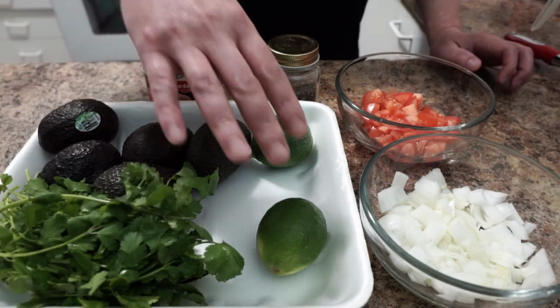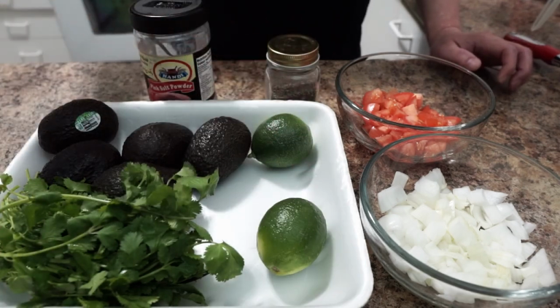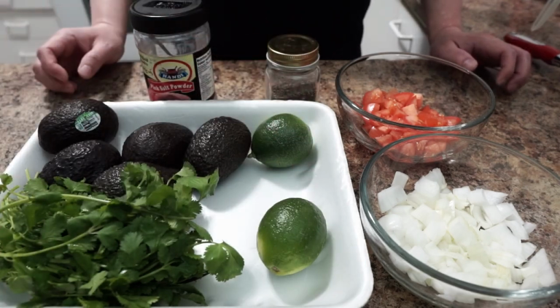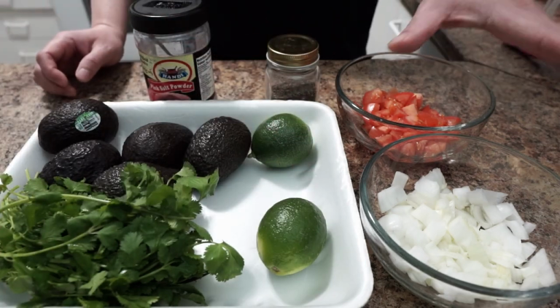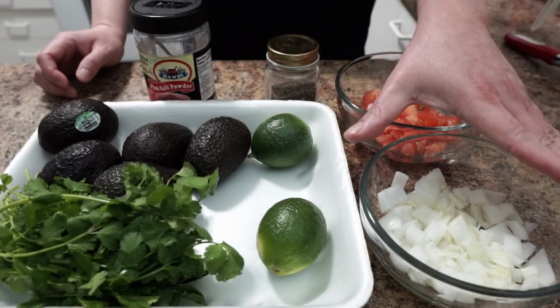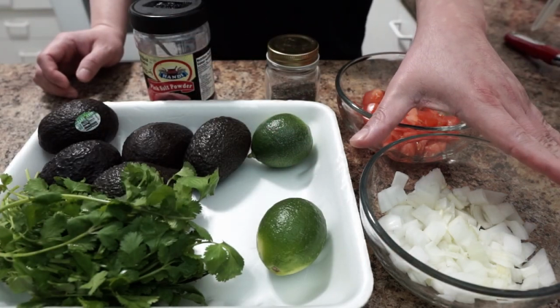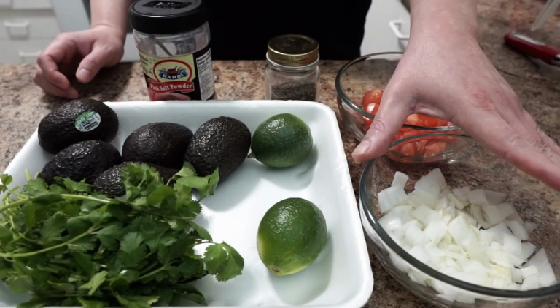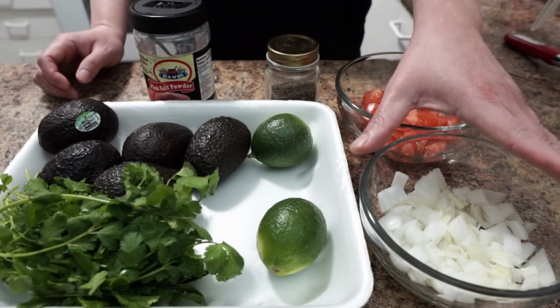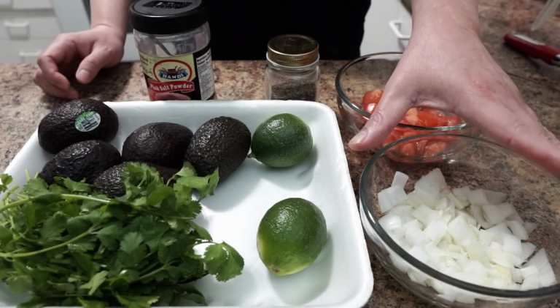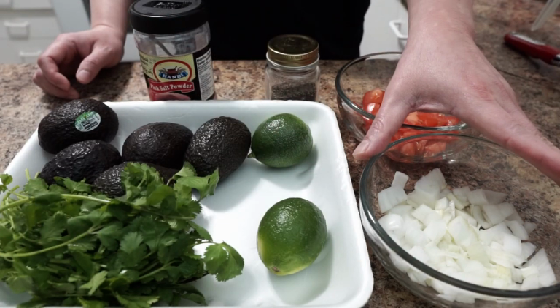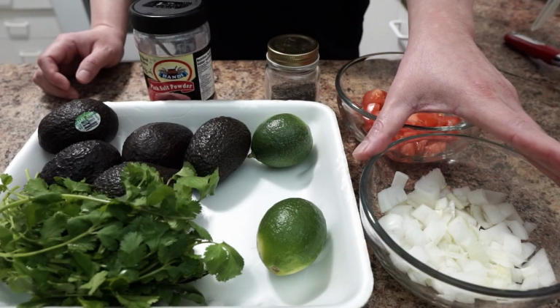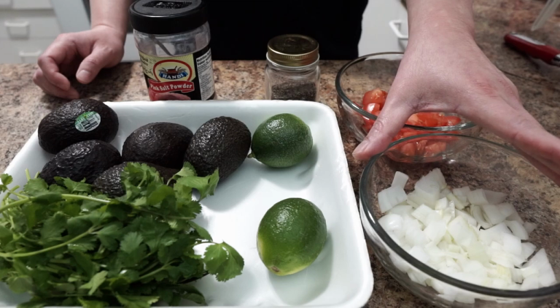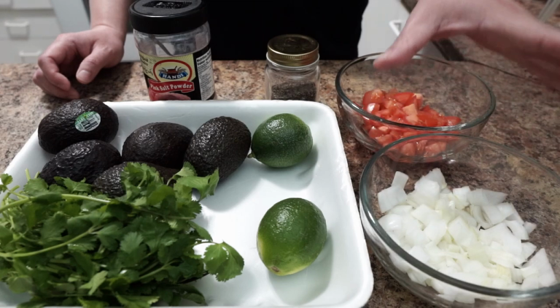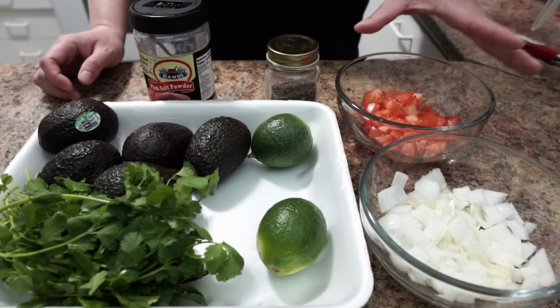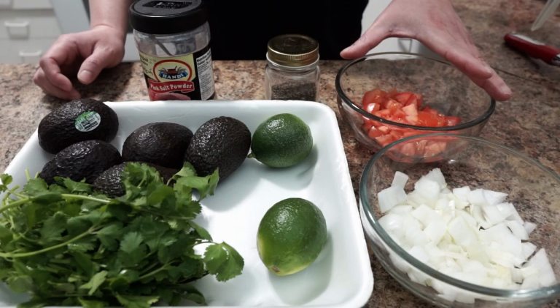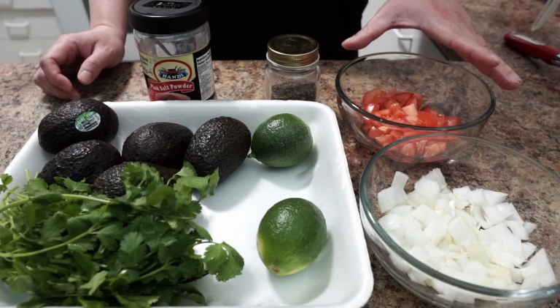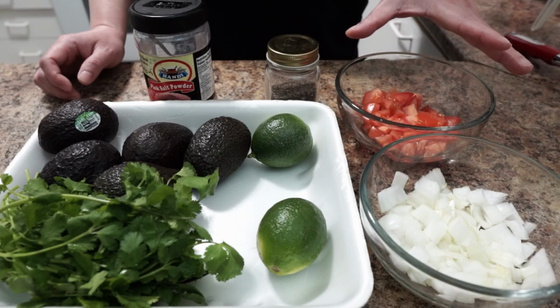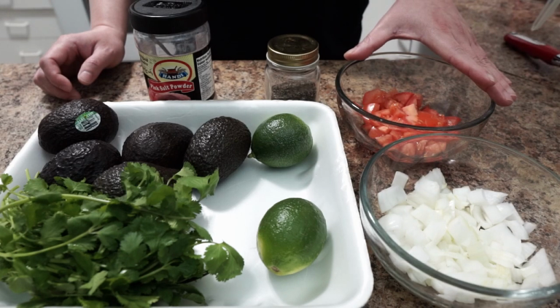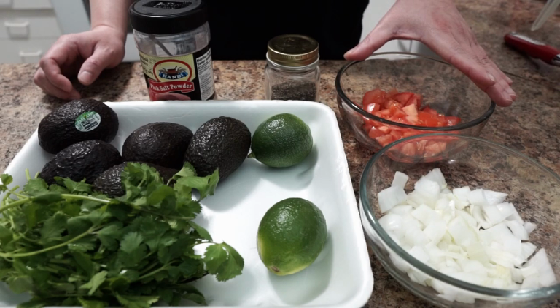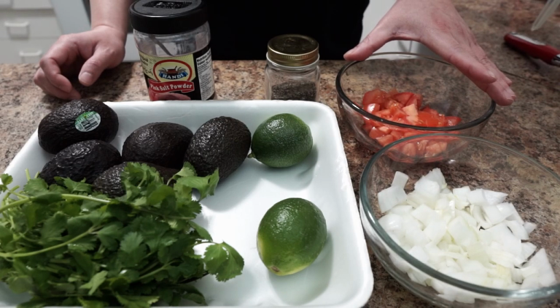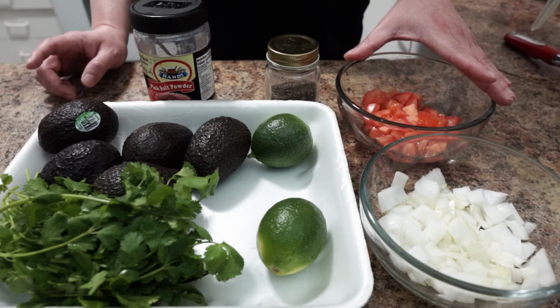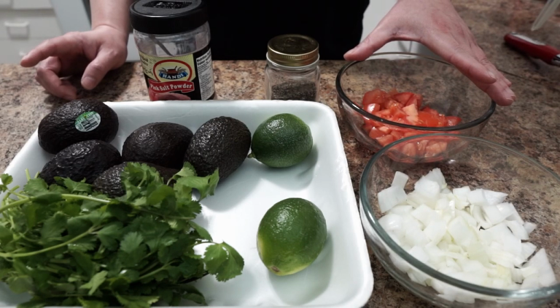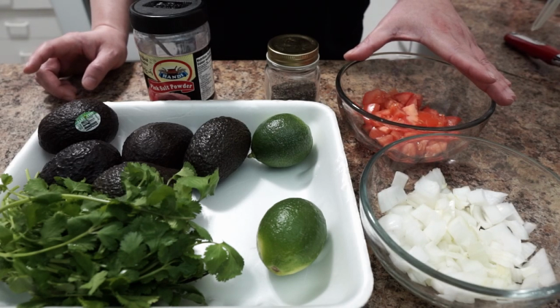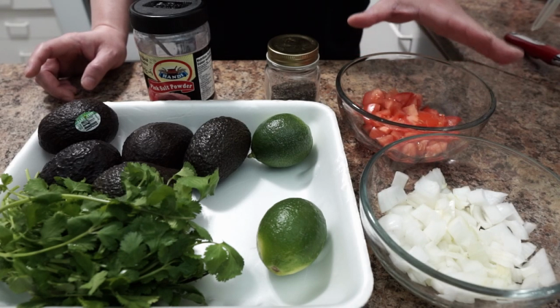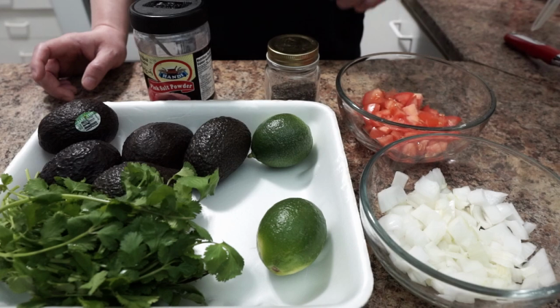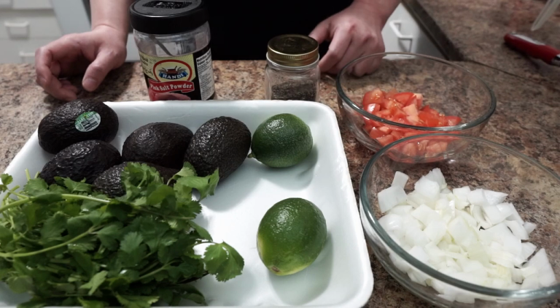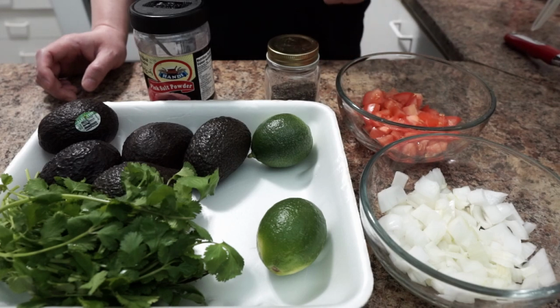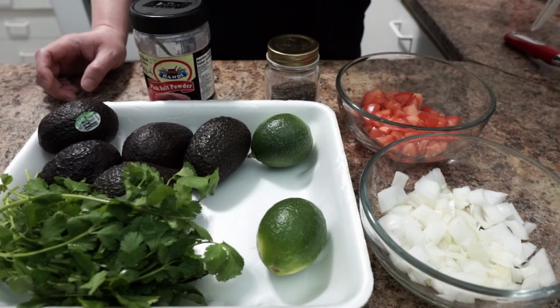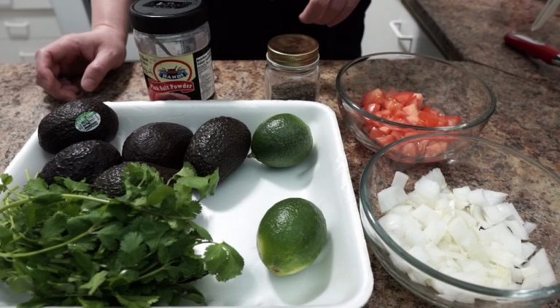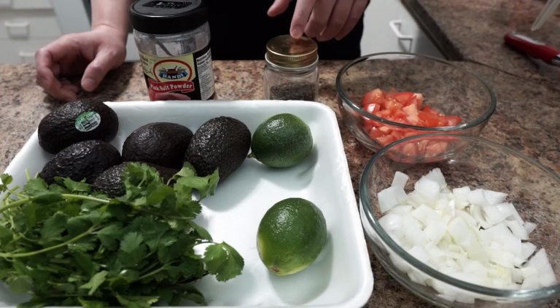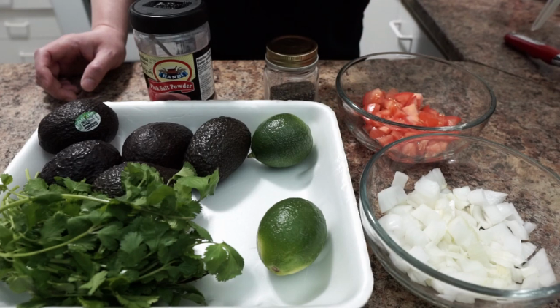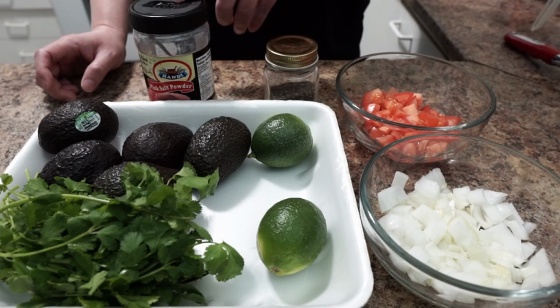two limes, diced half white onion, and diced tomato from one tomato. For seasoning we're just gonna use salt and pepper.